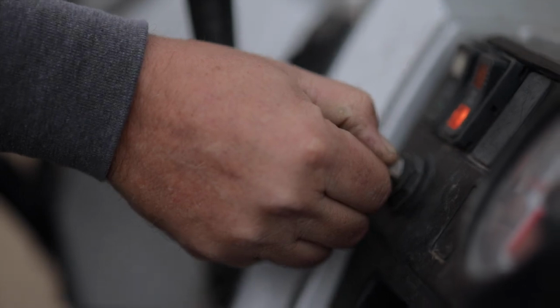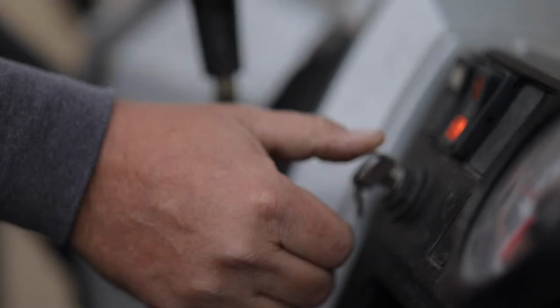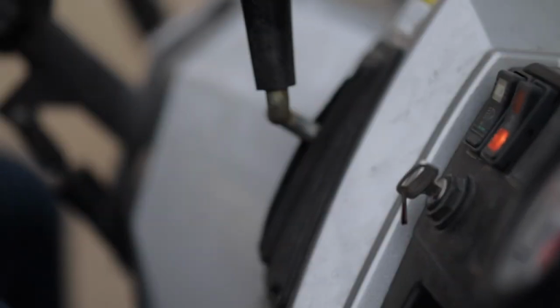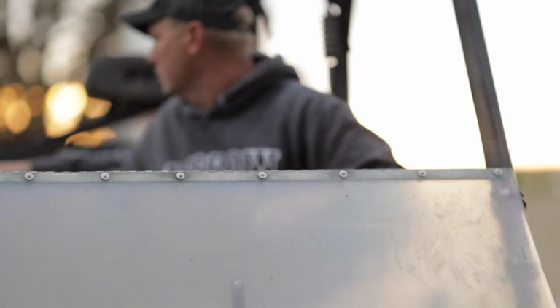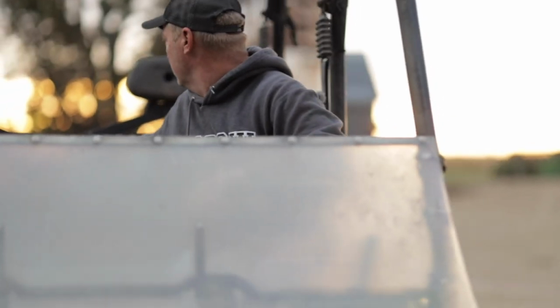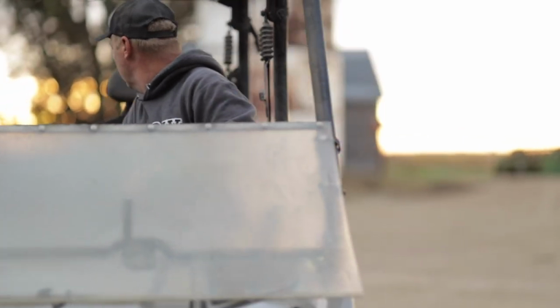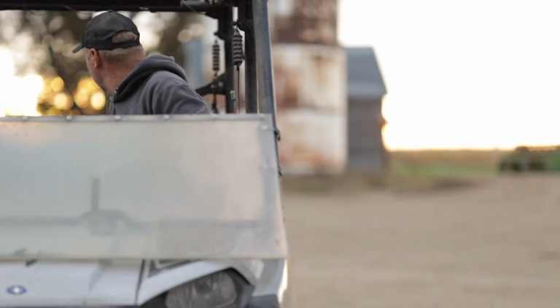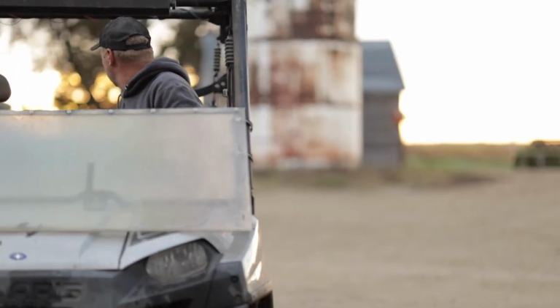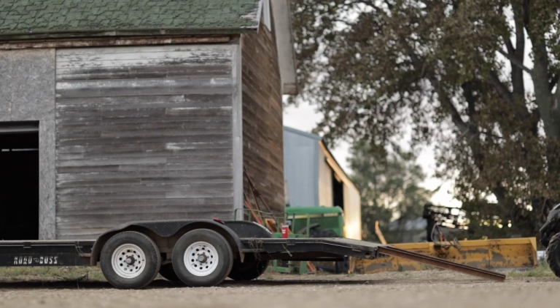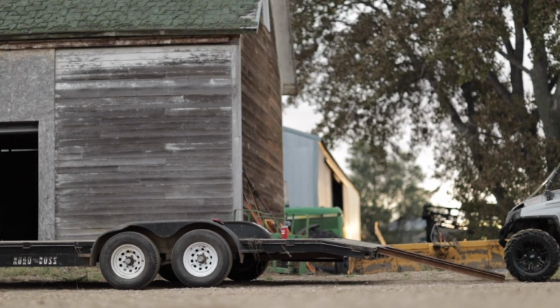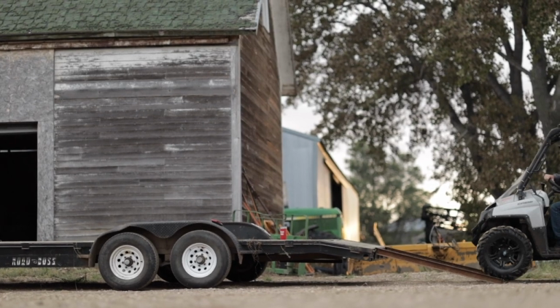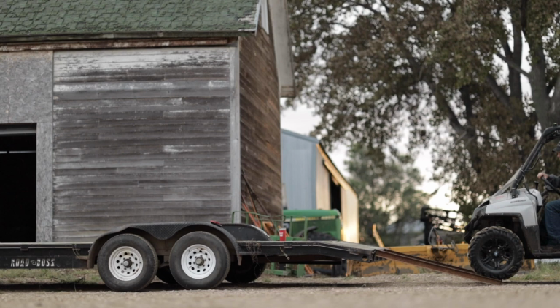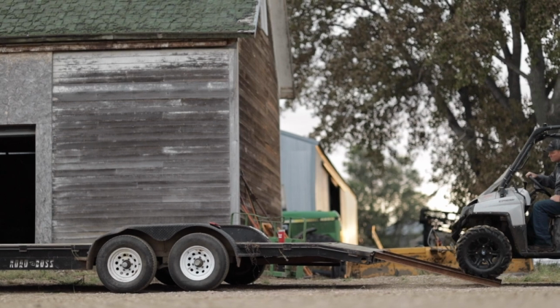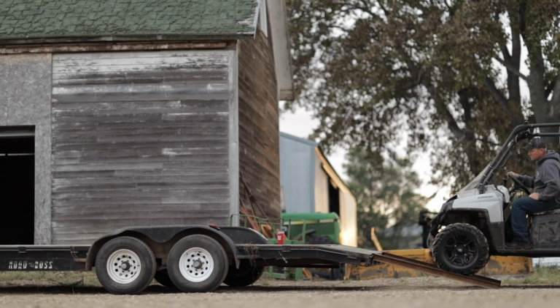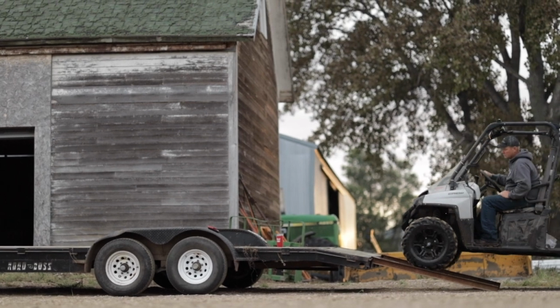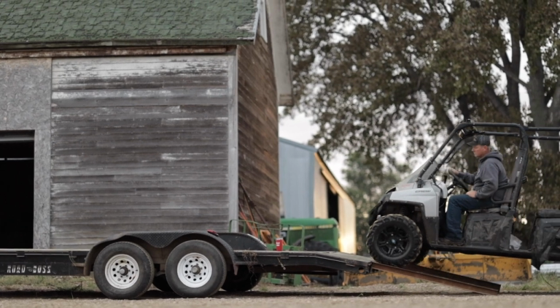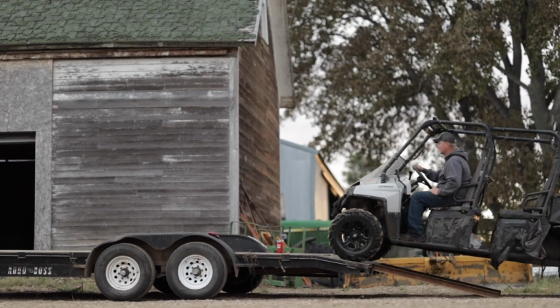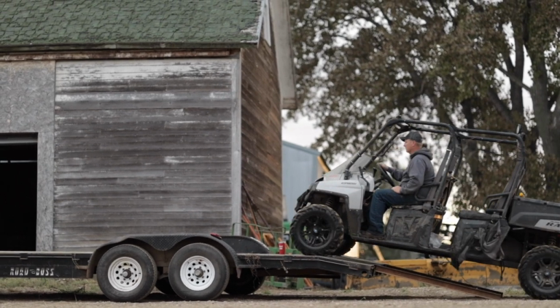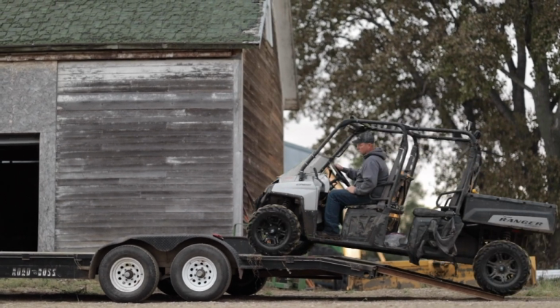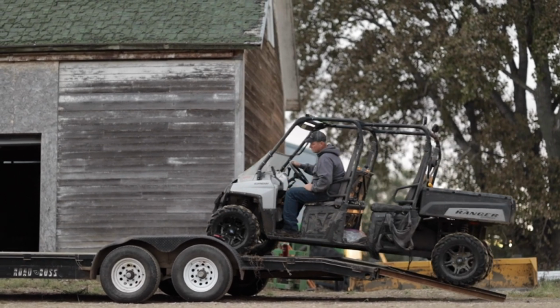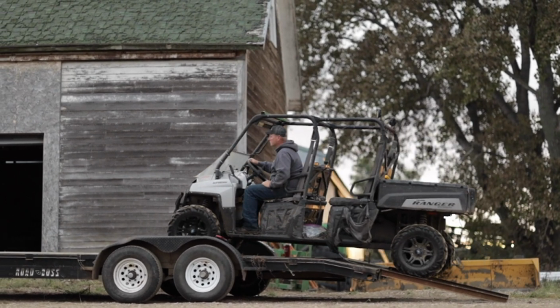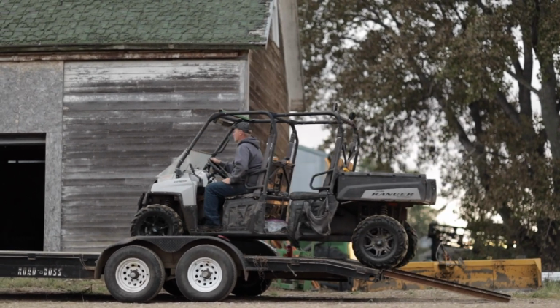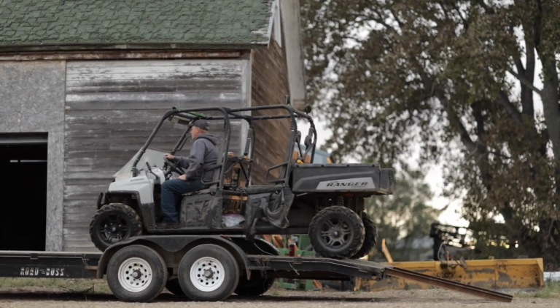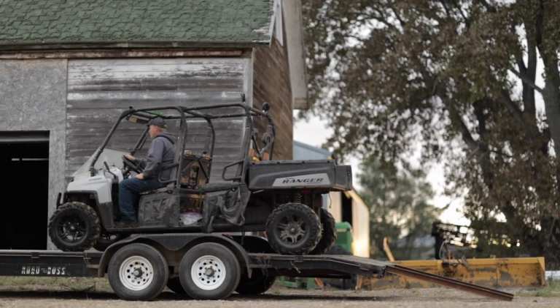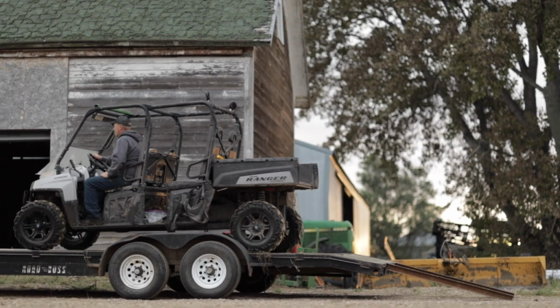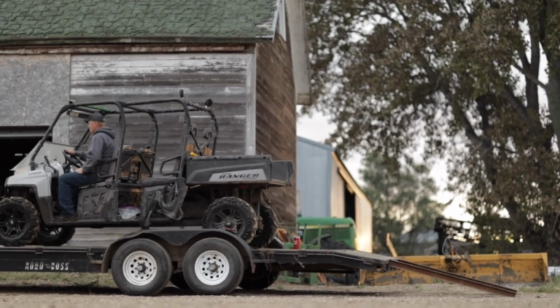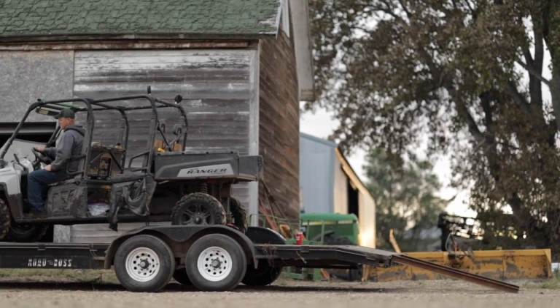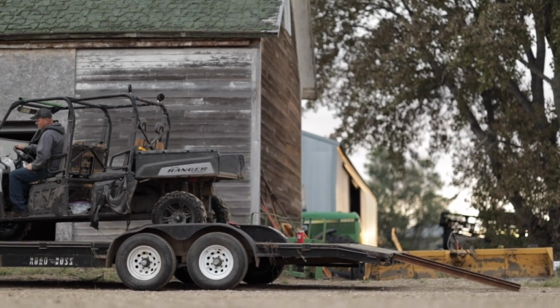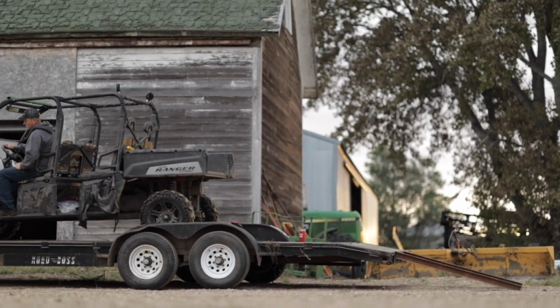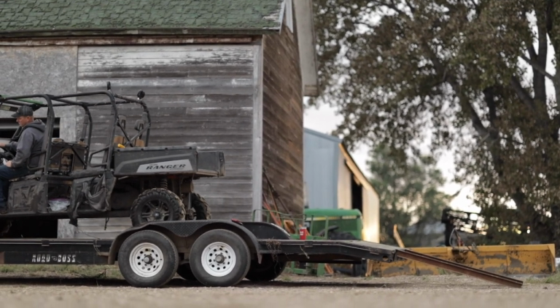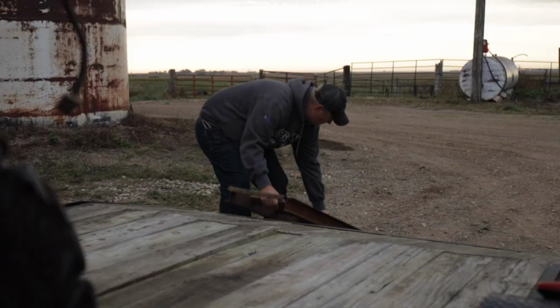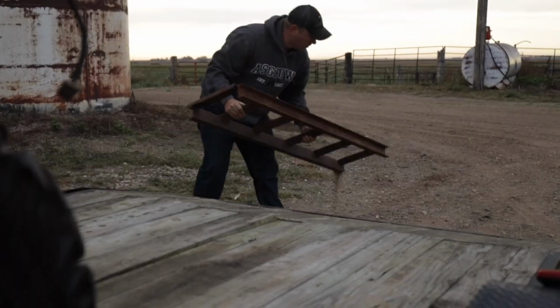Initially I started in no-till. After college I came back to the farm — it was just me and my stepfather farming, so labor was a factor and it seemed like an easier avenue to go, you know, less tillage, less work.